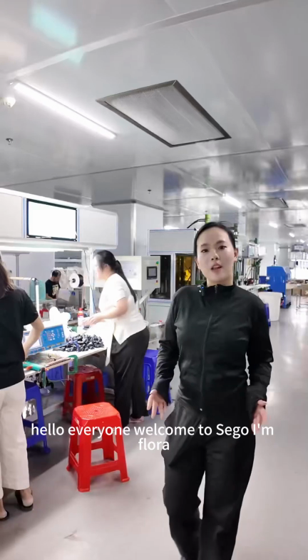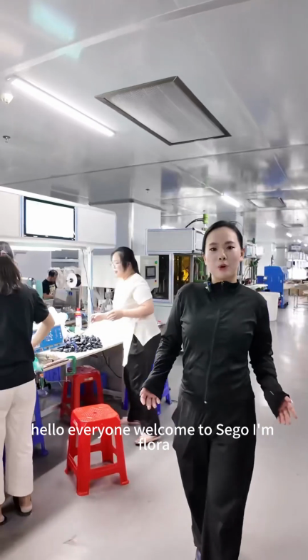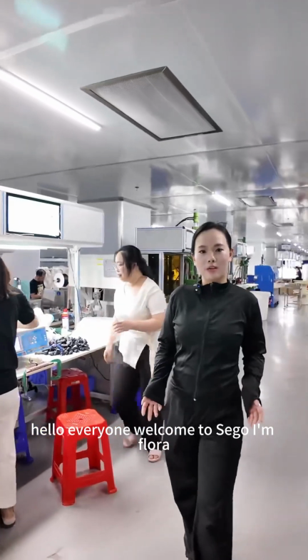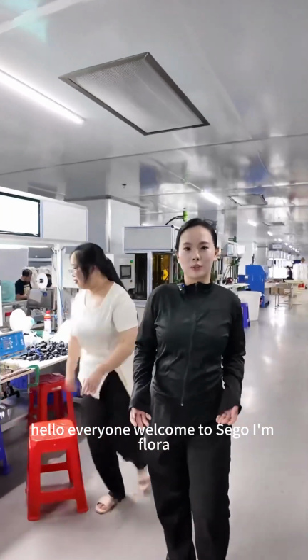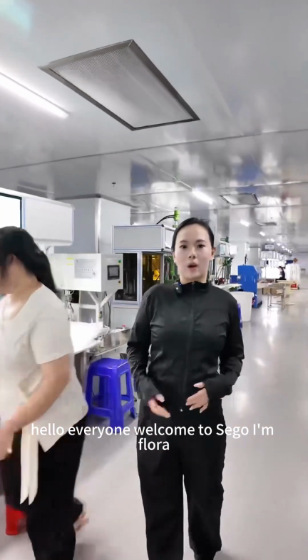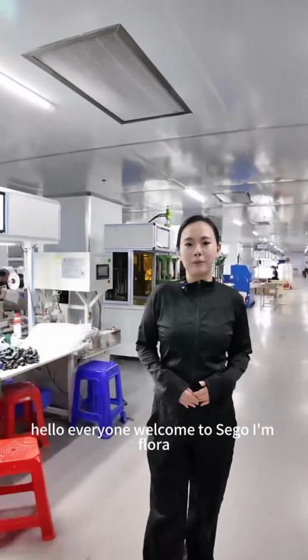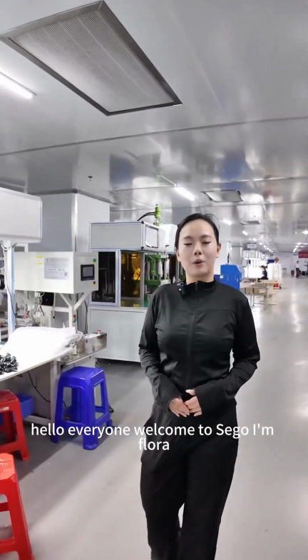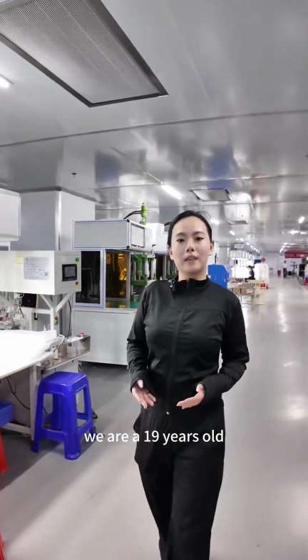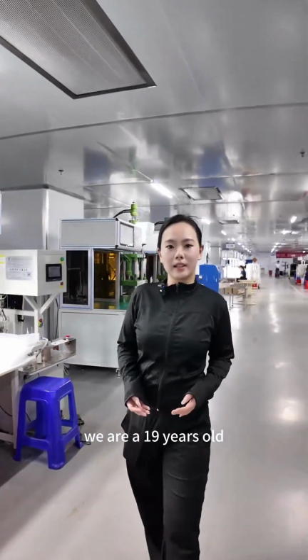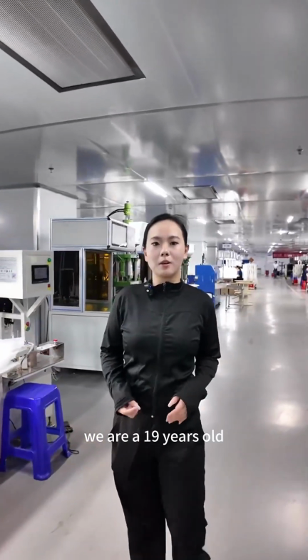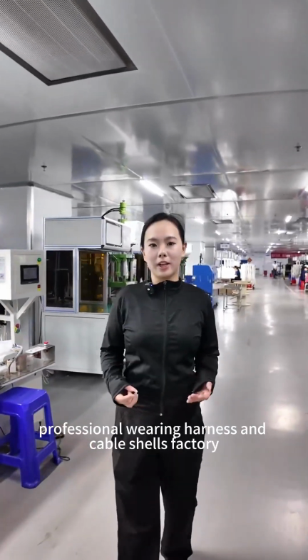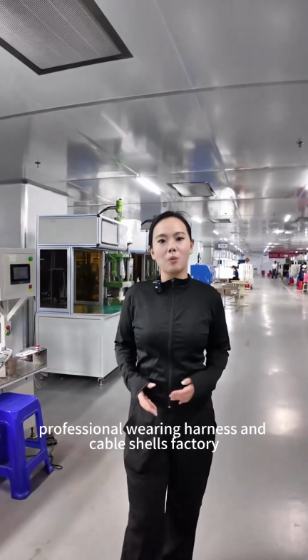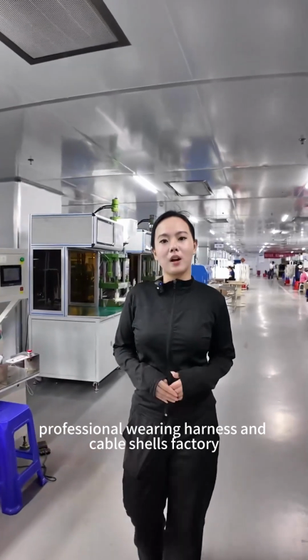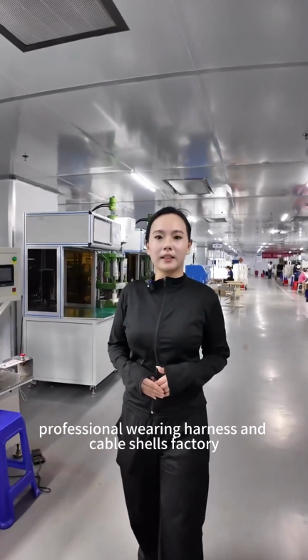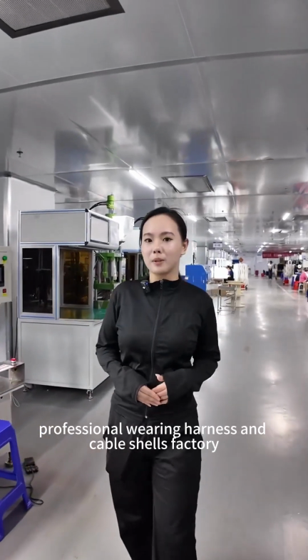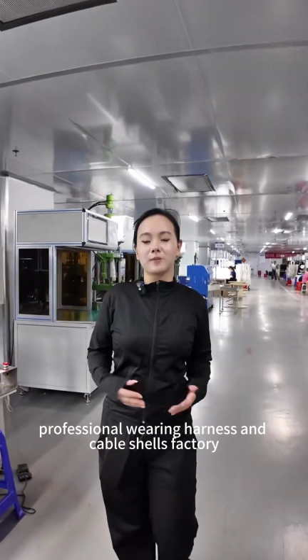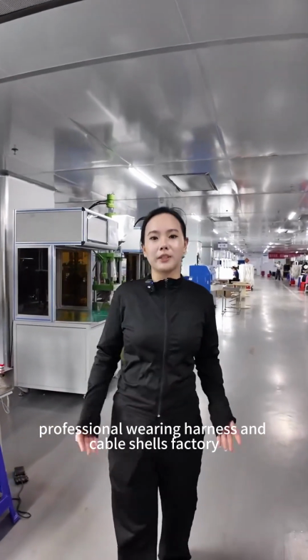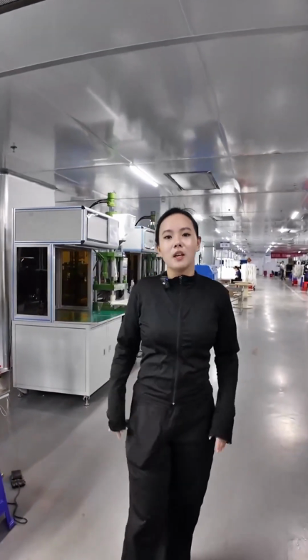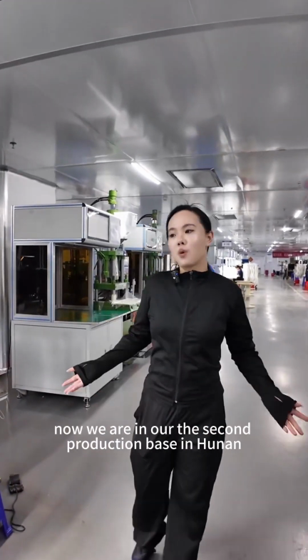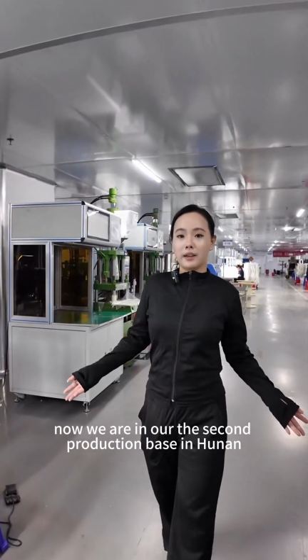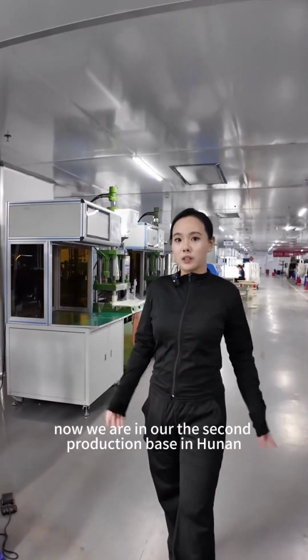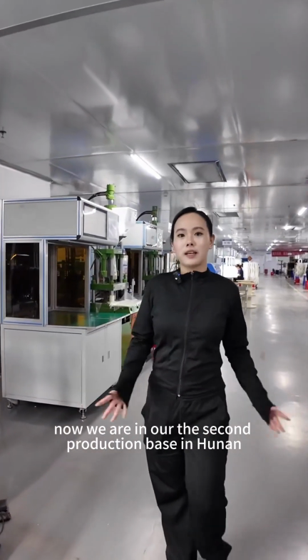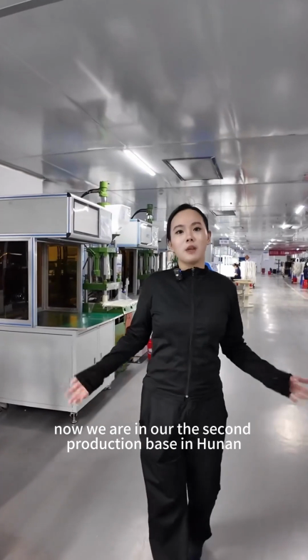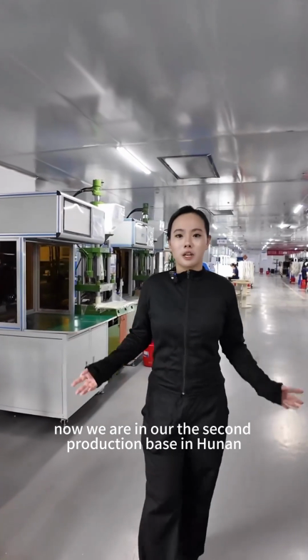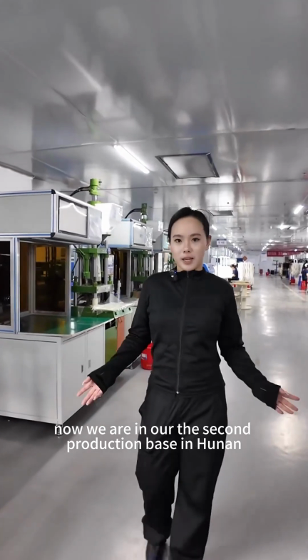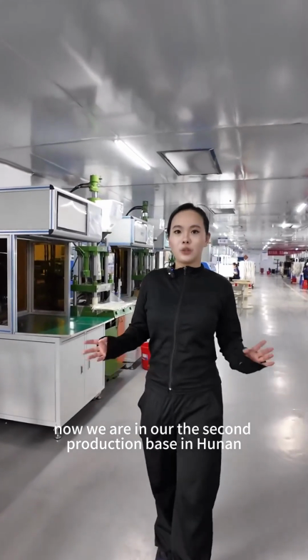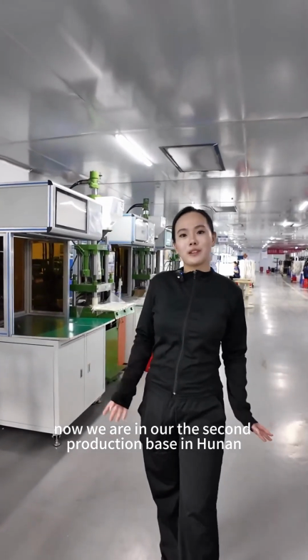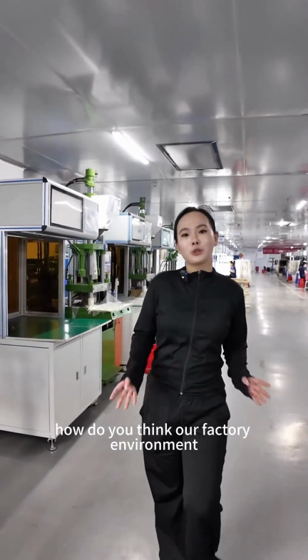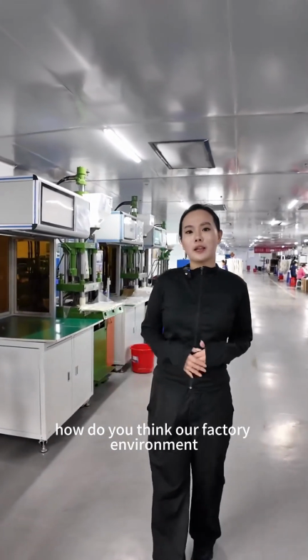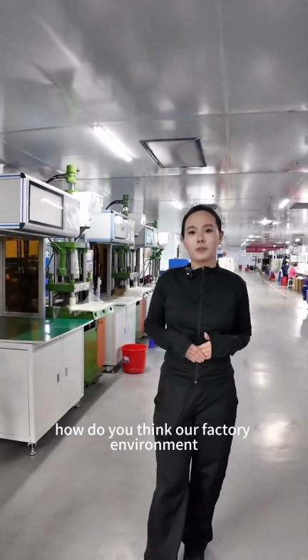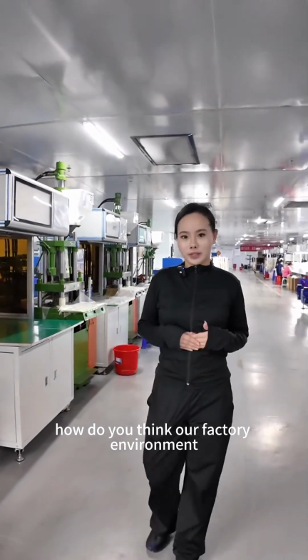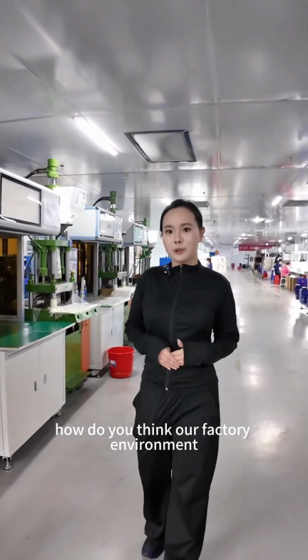Hello everyone, welcome to Seagull. I'm Flora. We are a 19-year-old professional wiring harness and cable sales factory. Now we are in our second production base in Hunan. How do you think our factory environment?